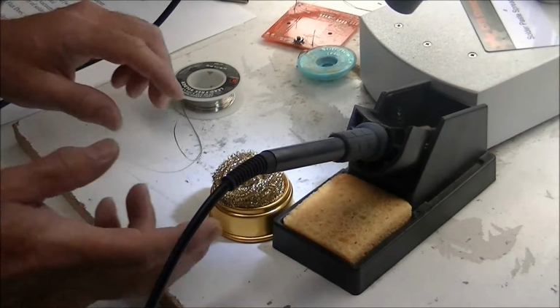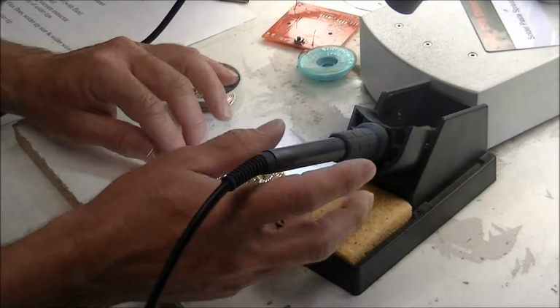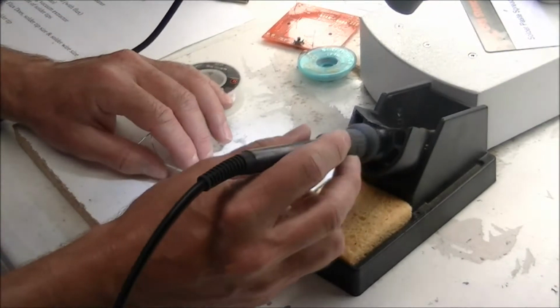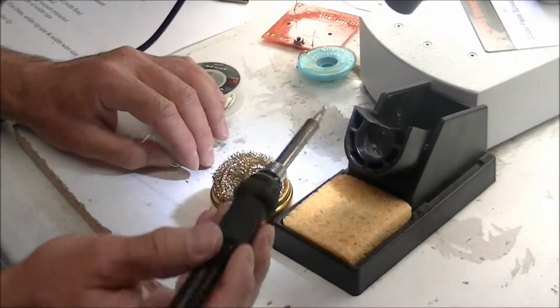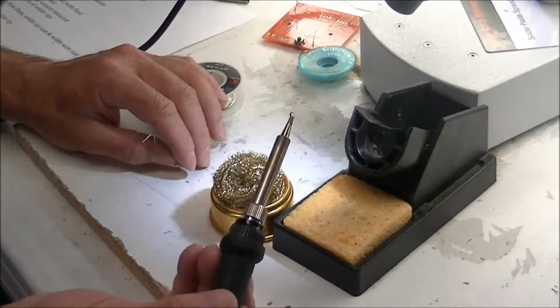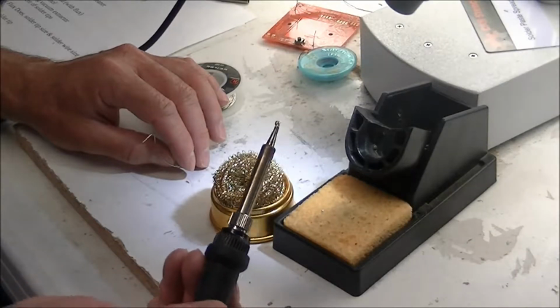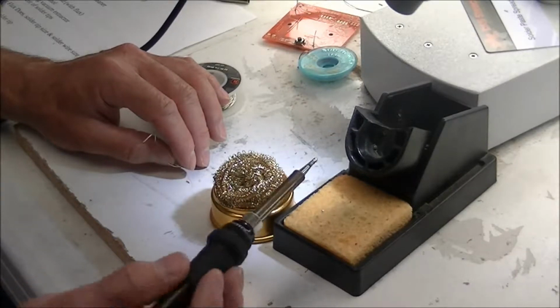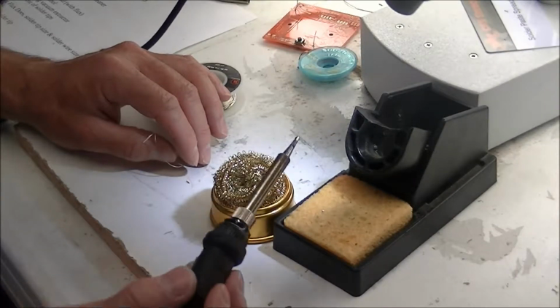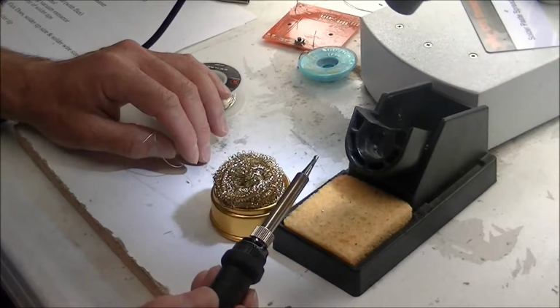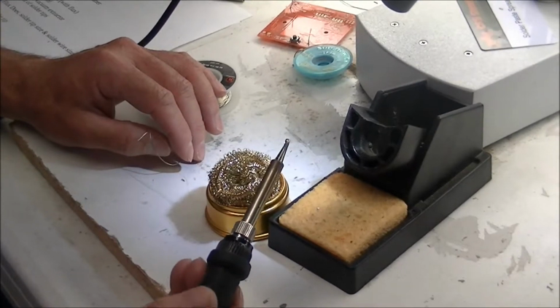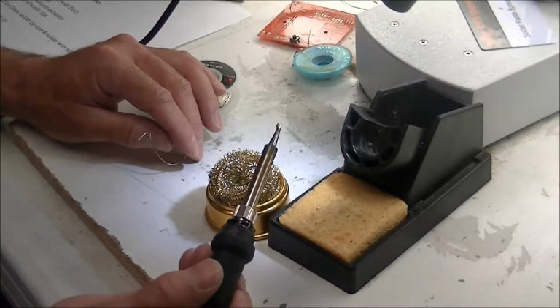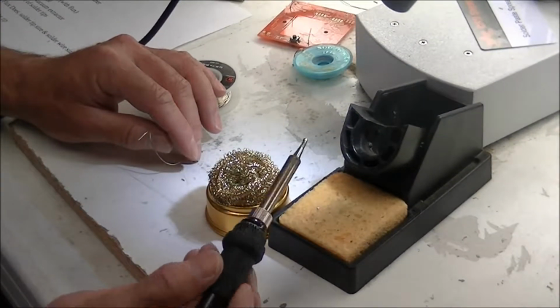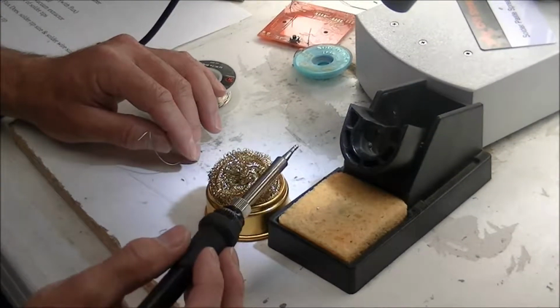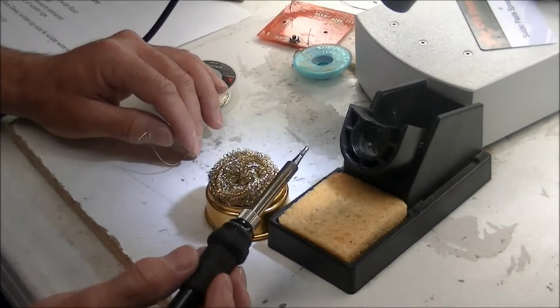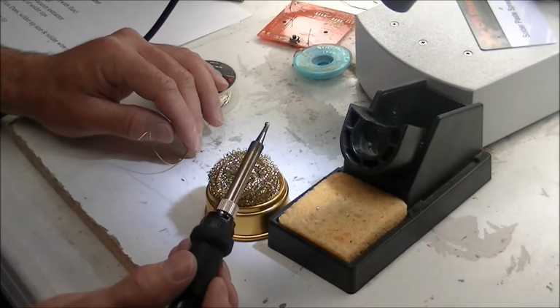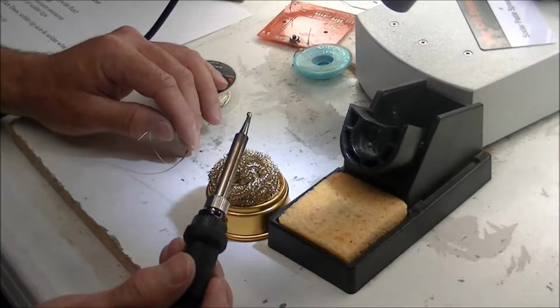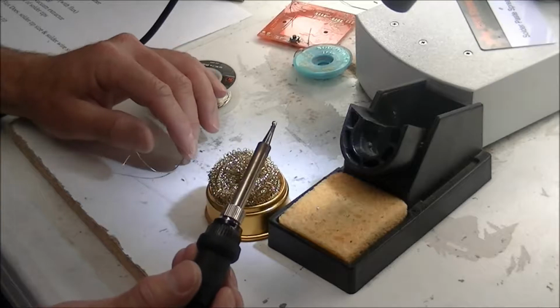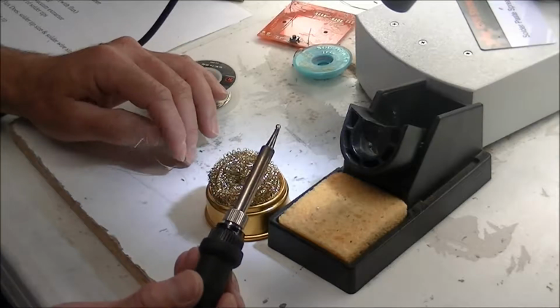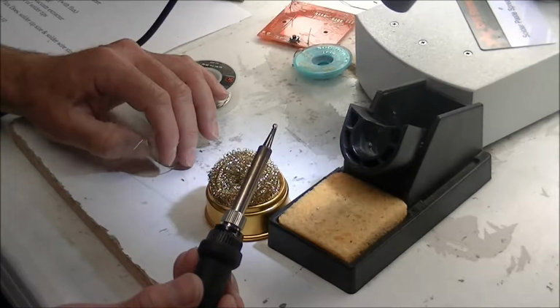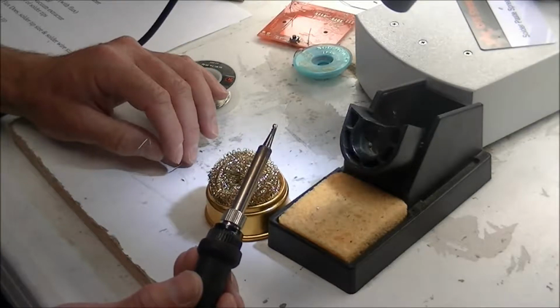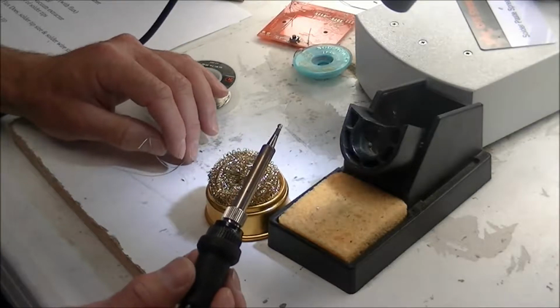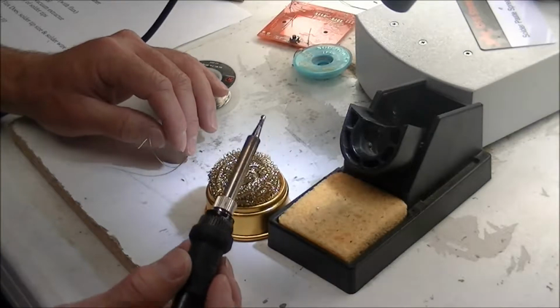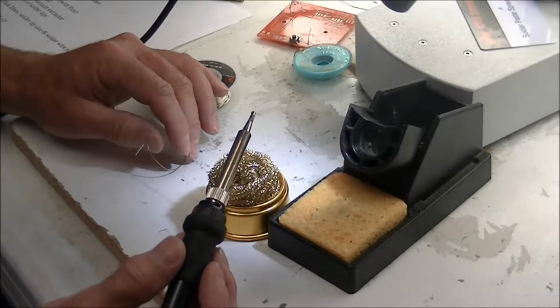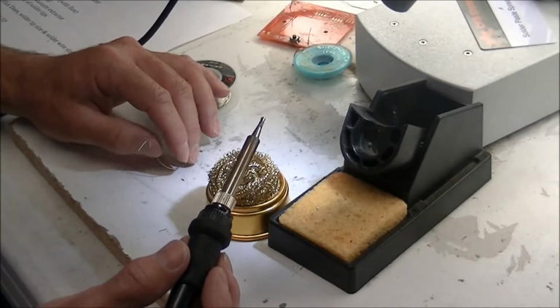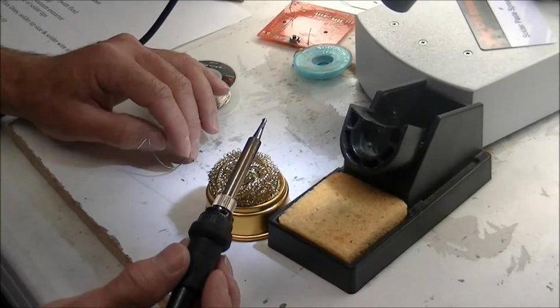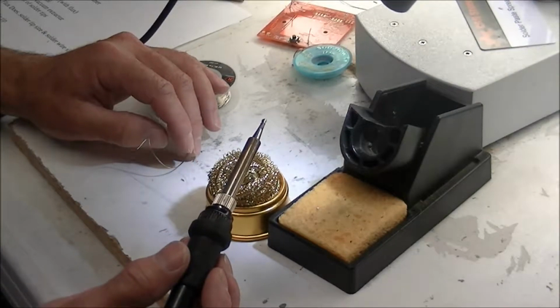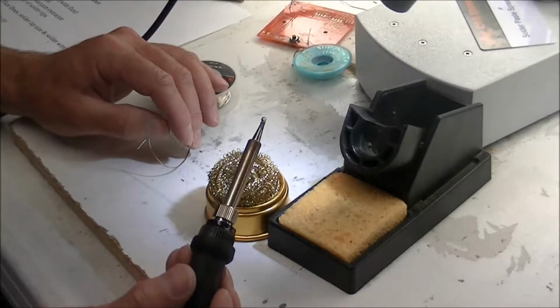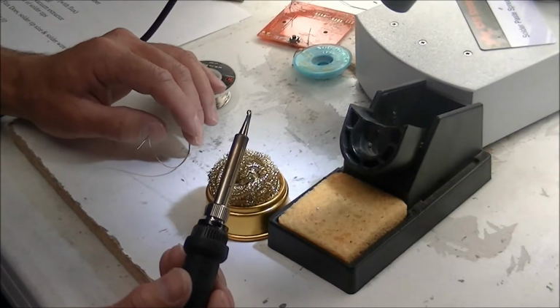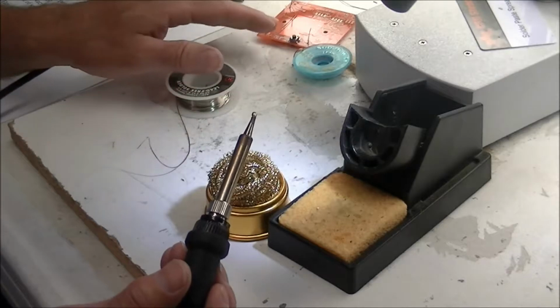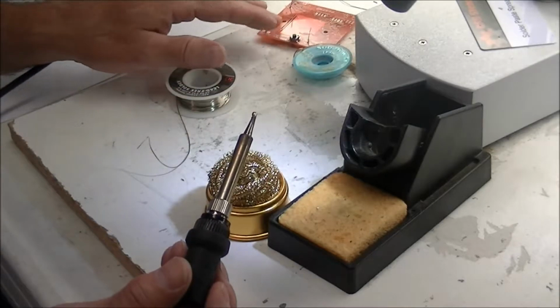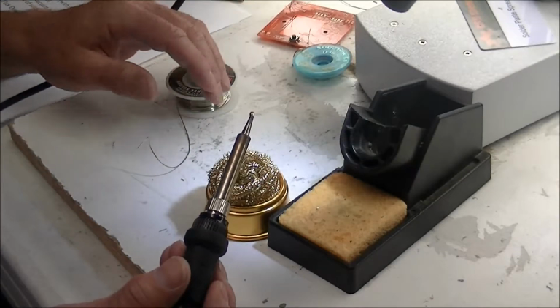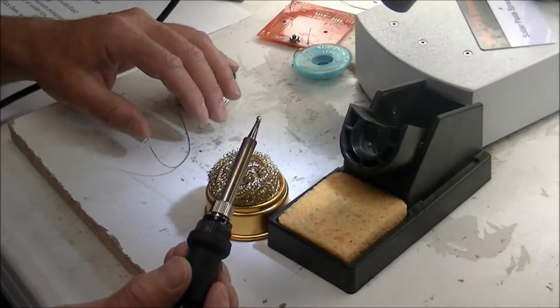Before you solder, you need to have a nice, clean, and tinned tip. When I mean tinned, I'm talking about applying a very thin layer of solder to your tip. That thin layer of solder allows it to collect heat from the tip to the board more efficiently.